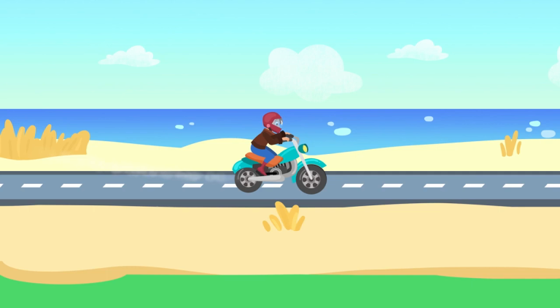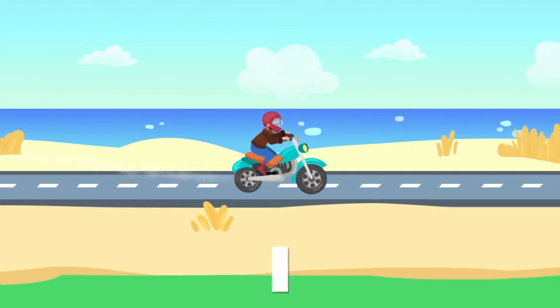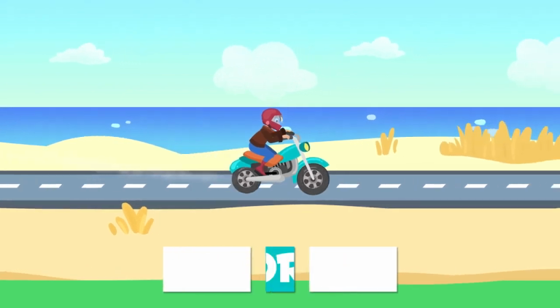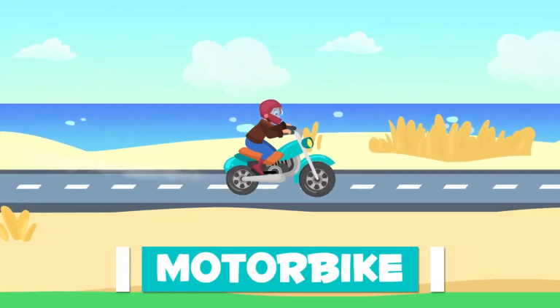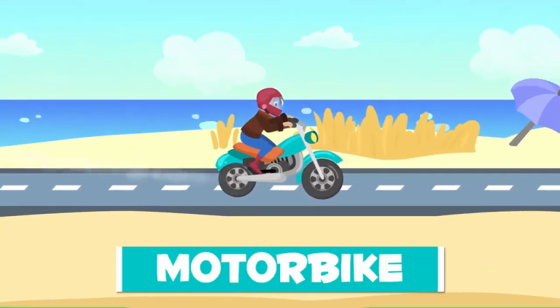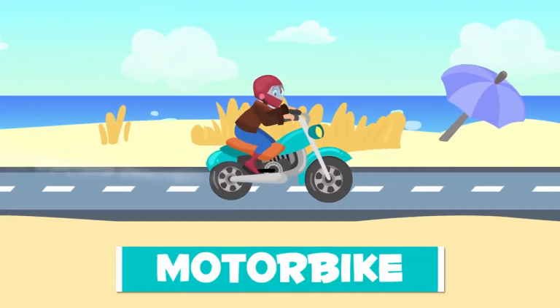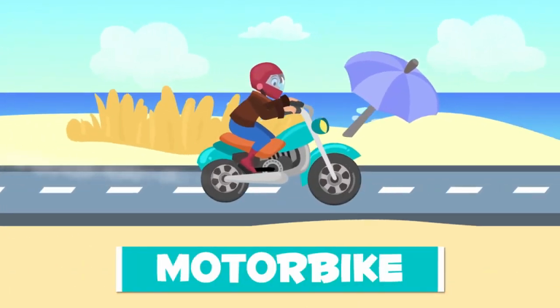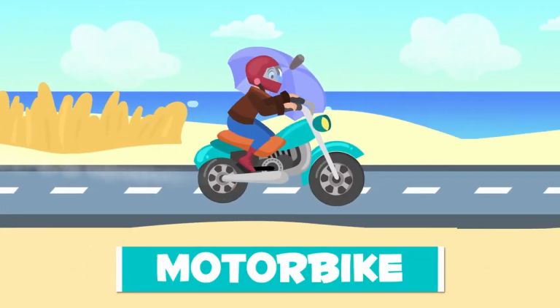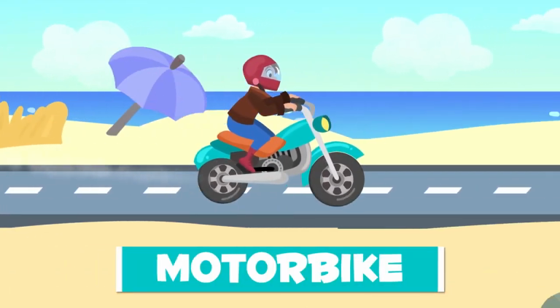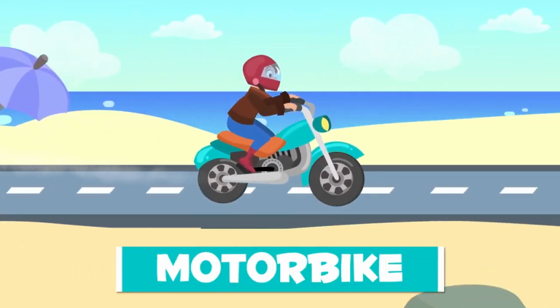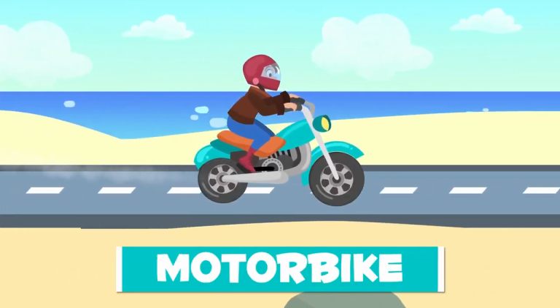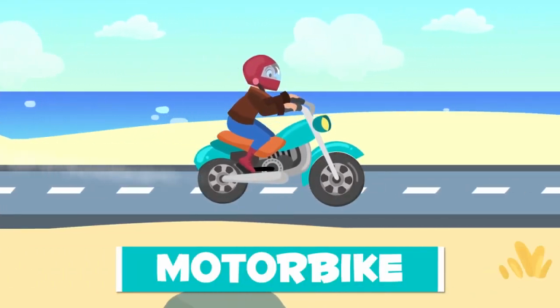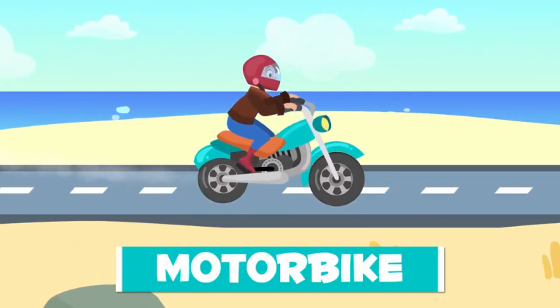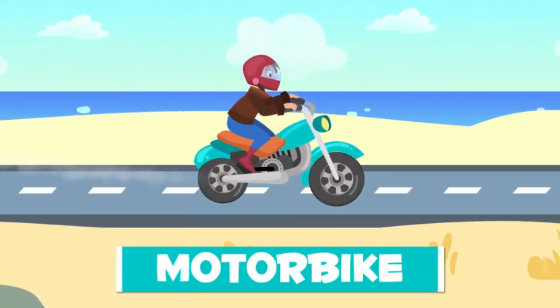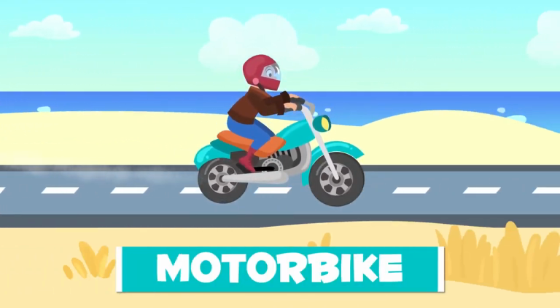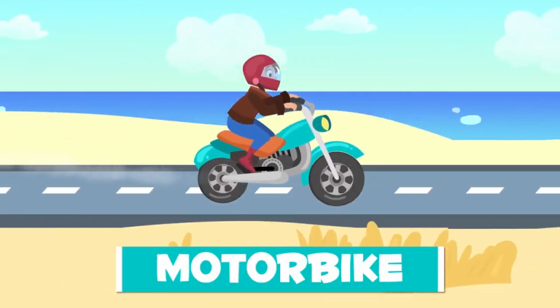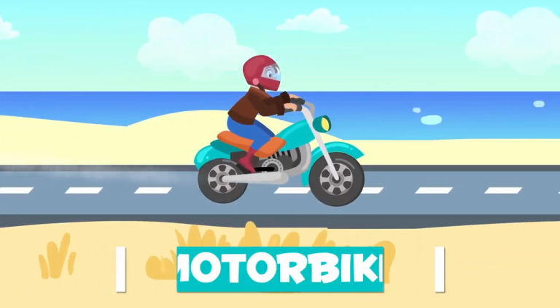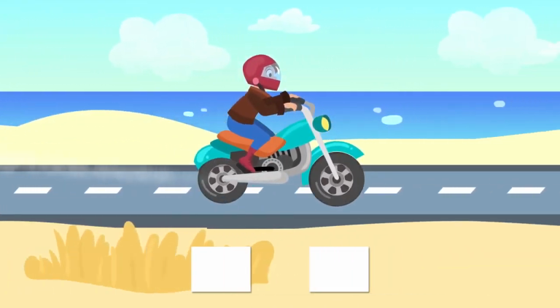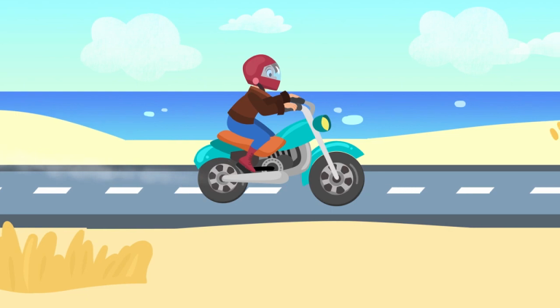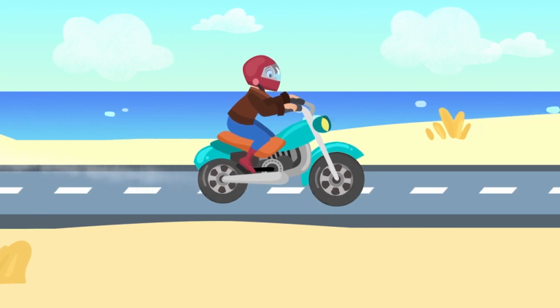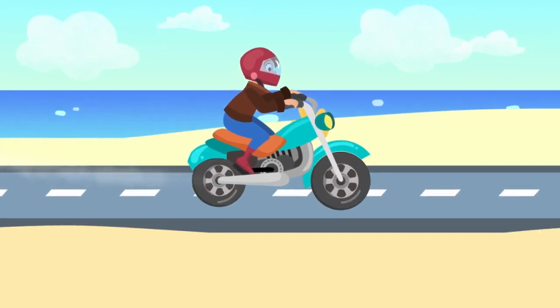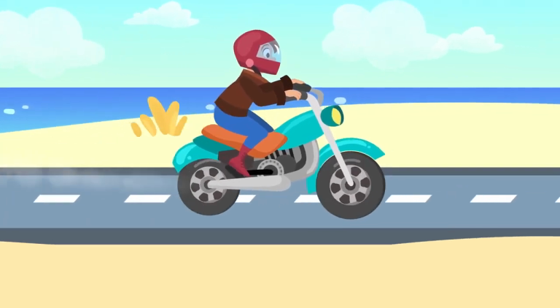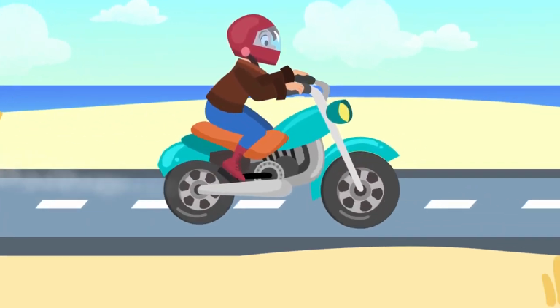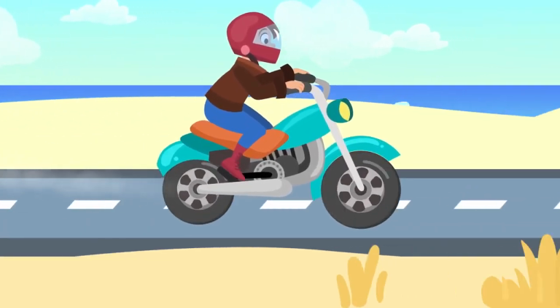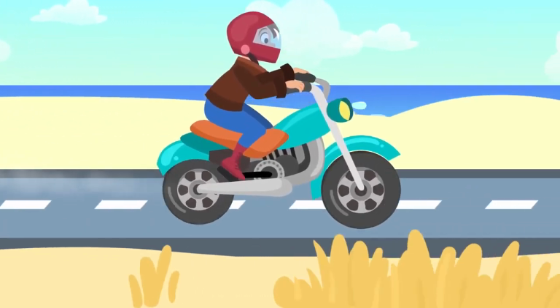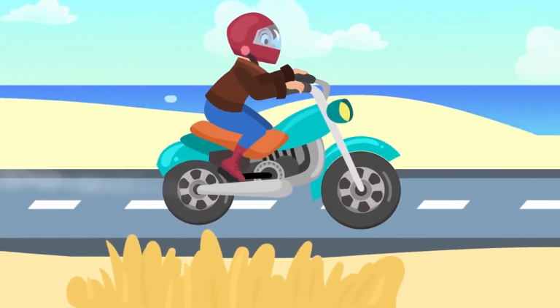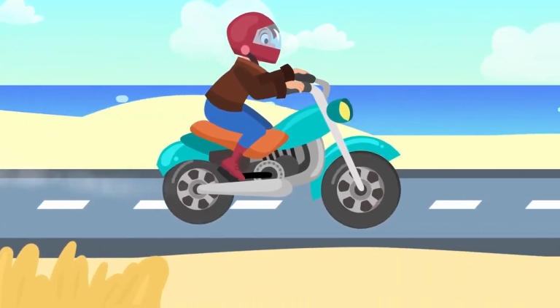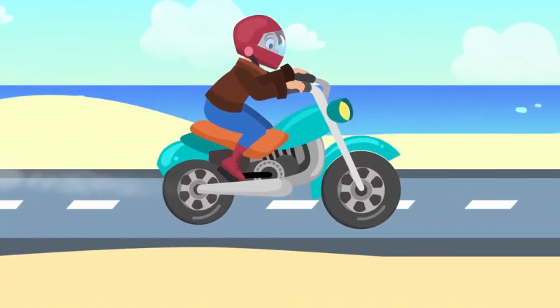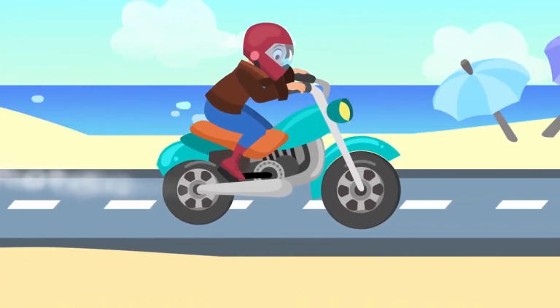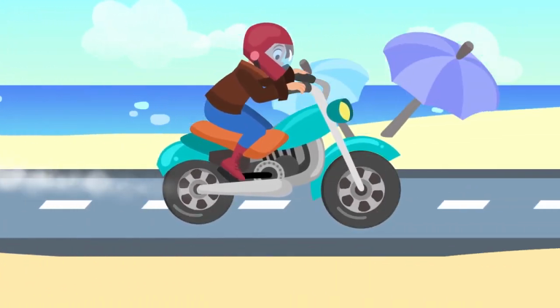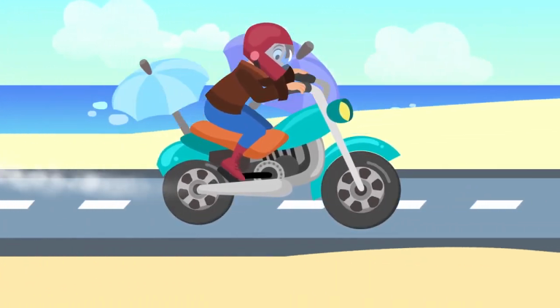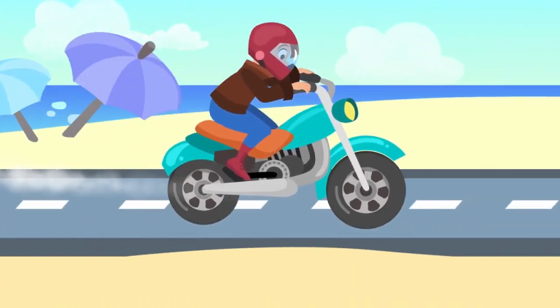Here's a motorbike. It also has two wheels but they are powered by a motor. A motorbike will whiz you around the city much faster. Don't forget to wear a helmet.